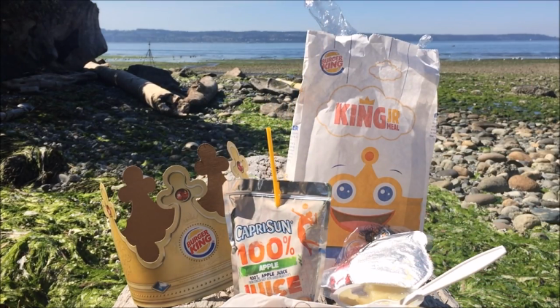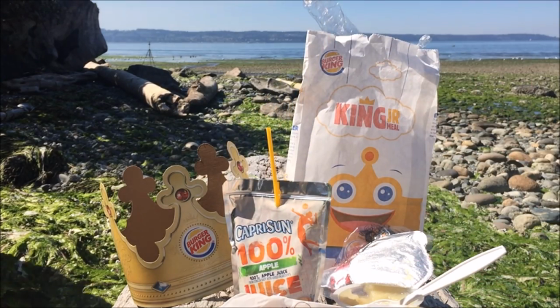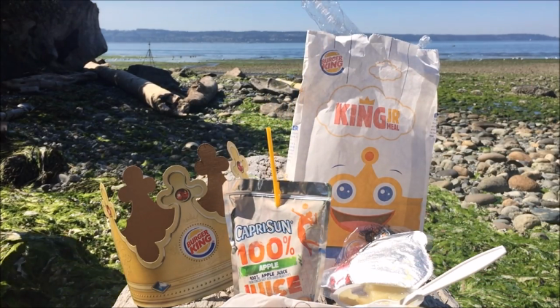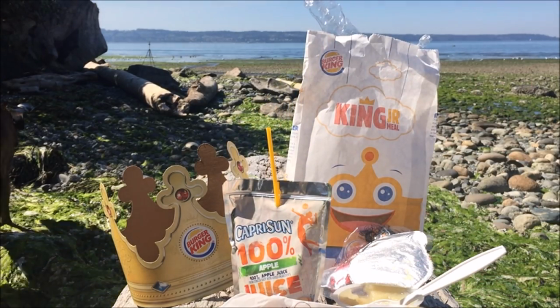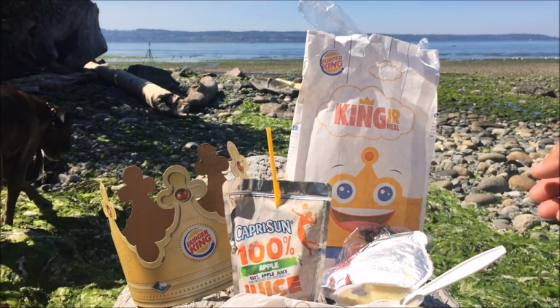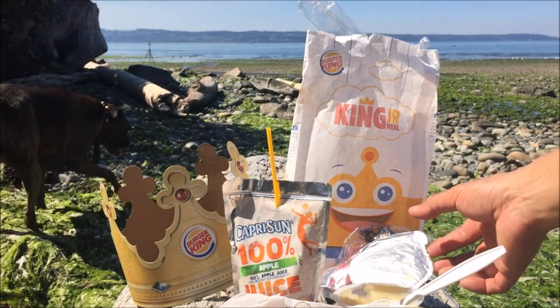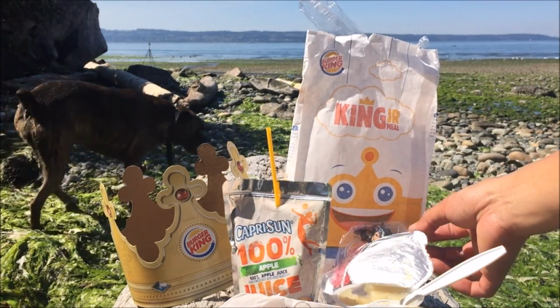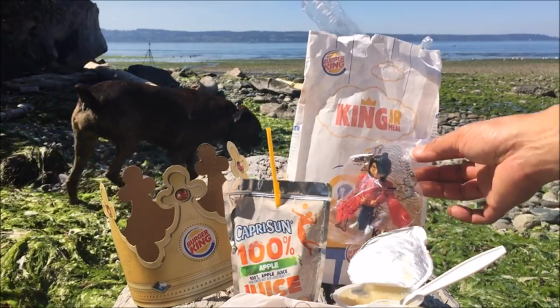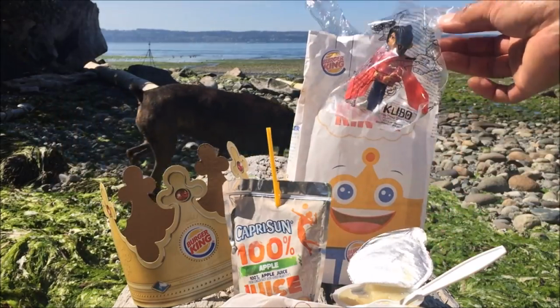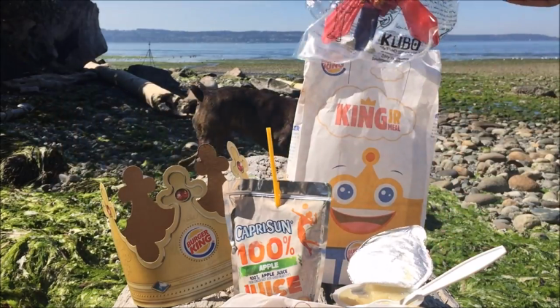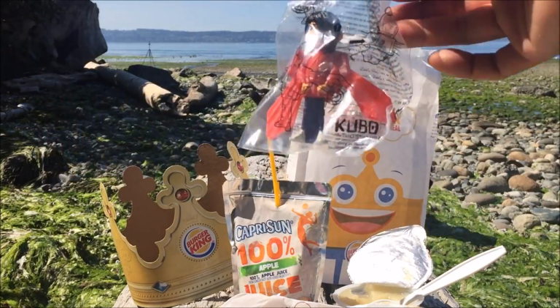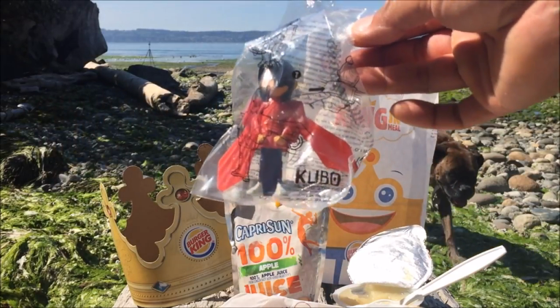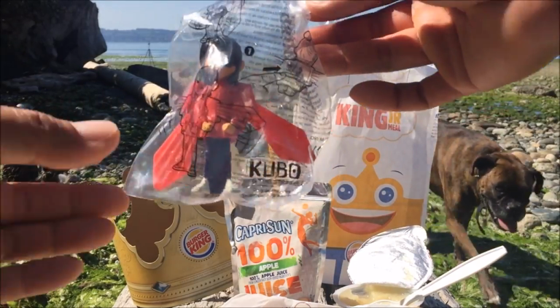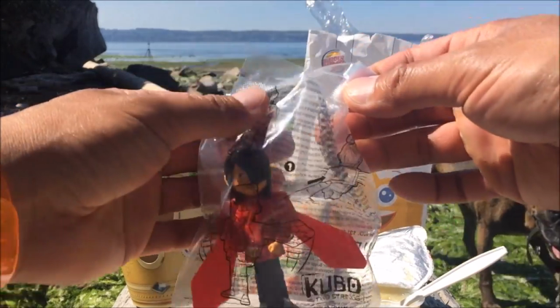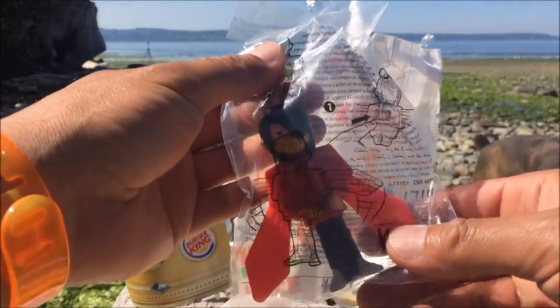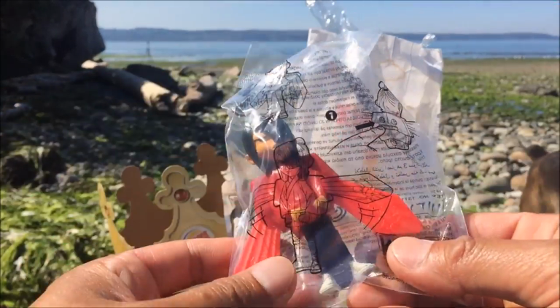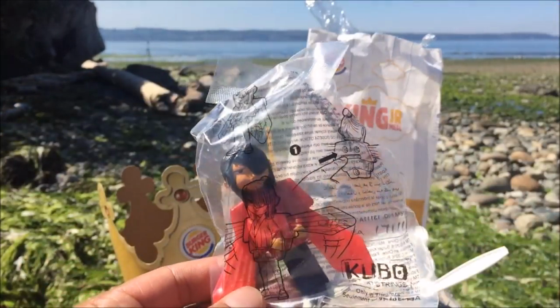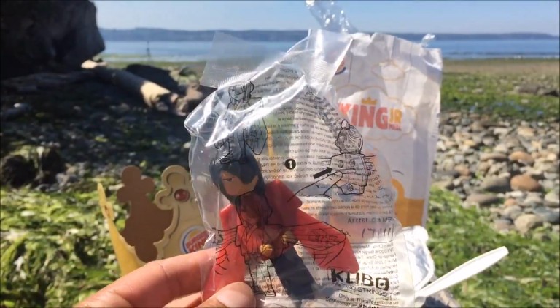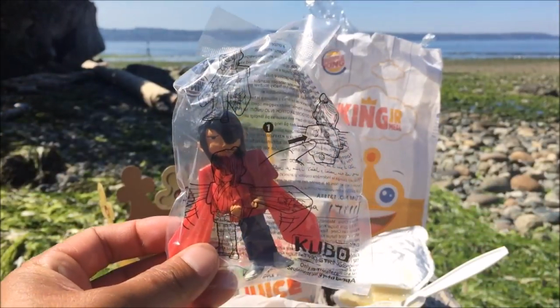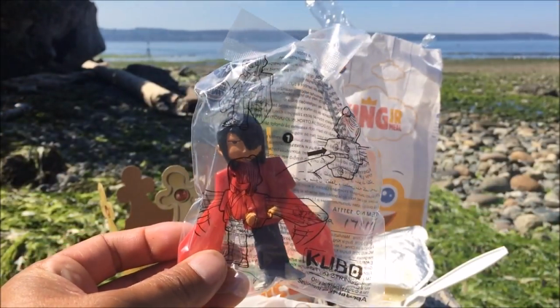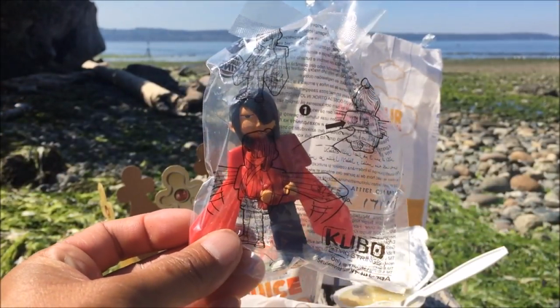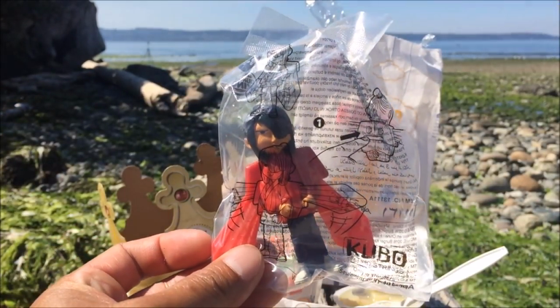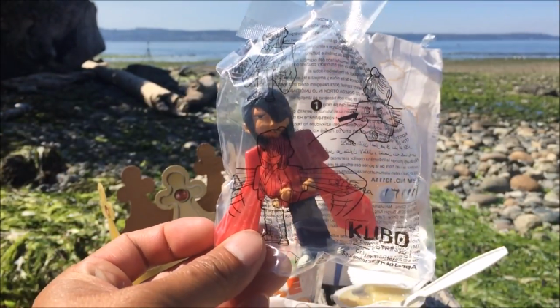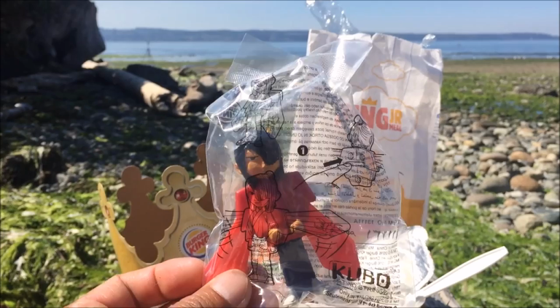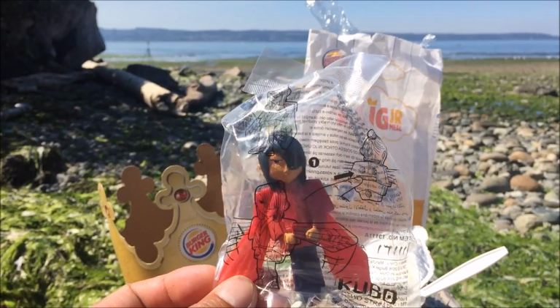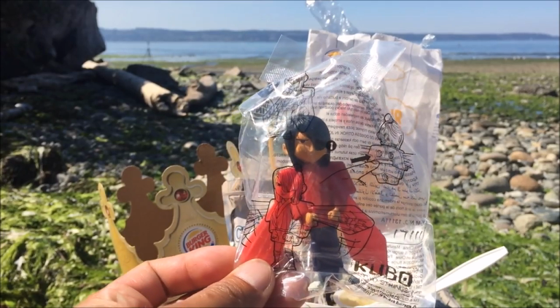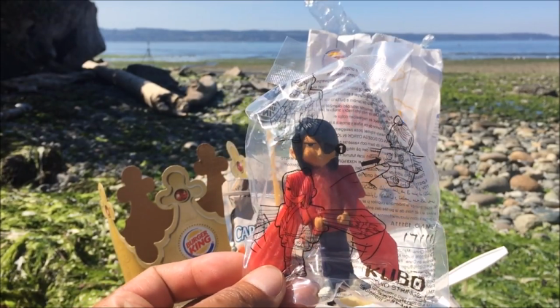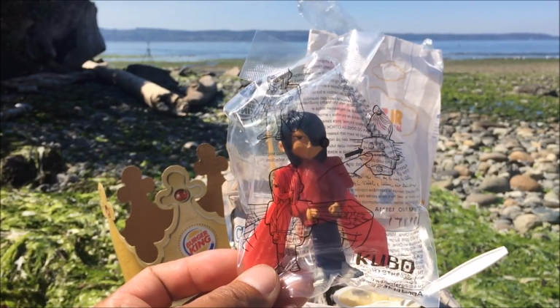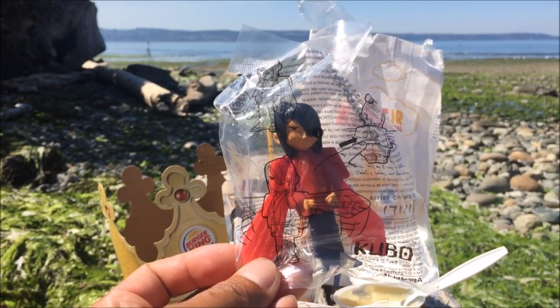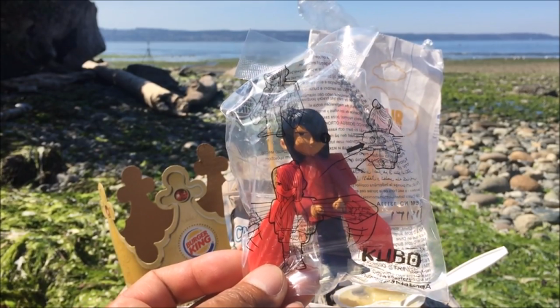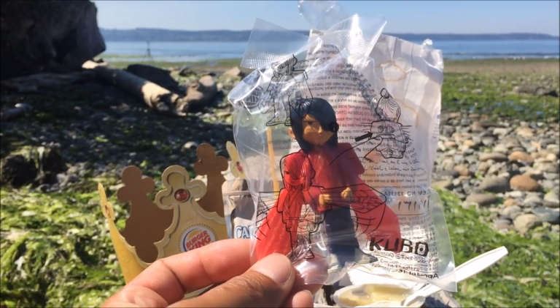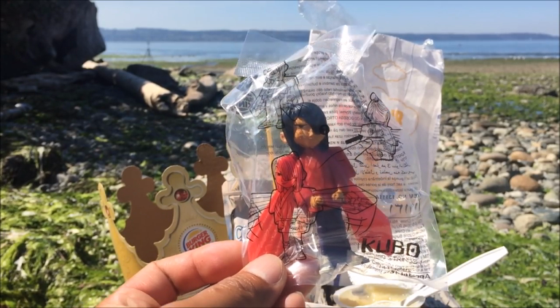Alright let's get to the toy. In case you're wondering what Kubo and the Two Strings is all about — it's a new animation movie that's coming out. There are six toys in the set, very exciting toys.